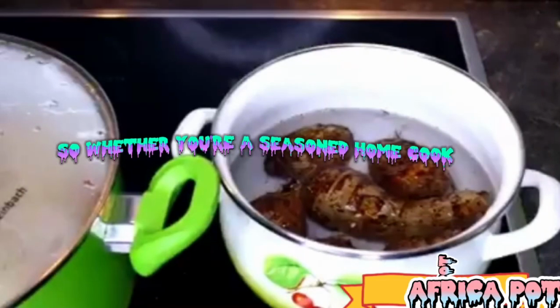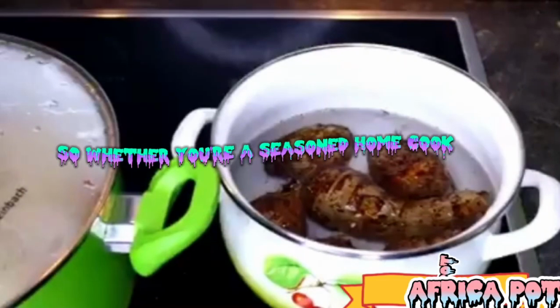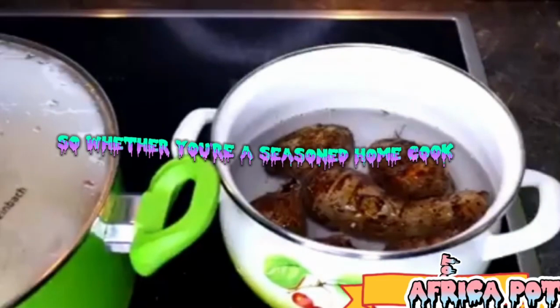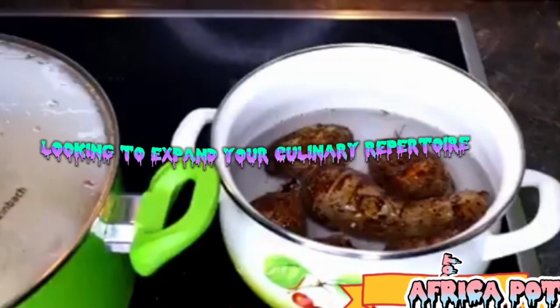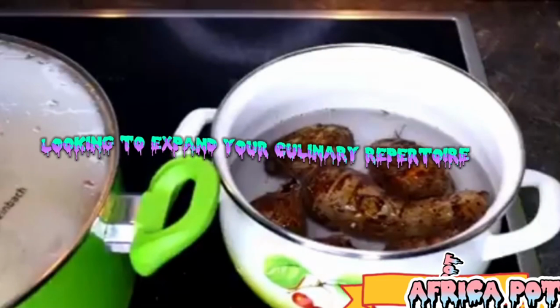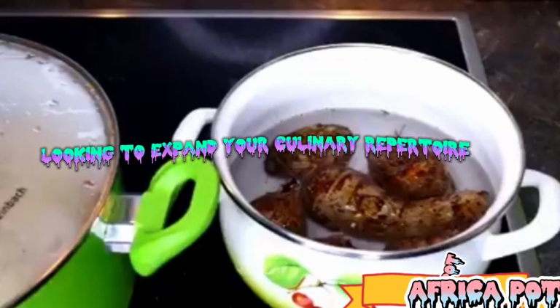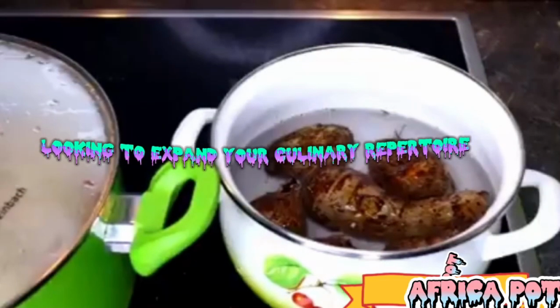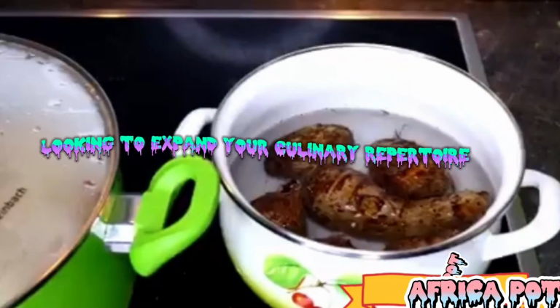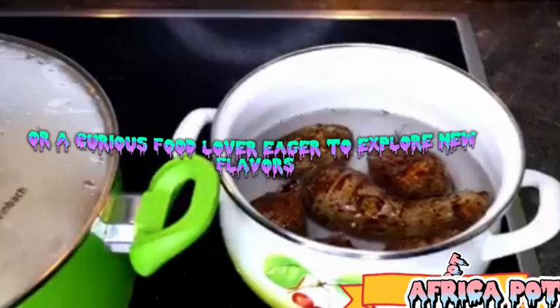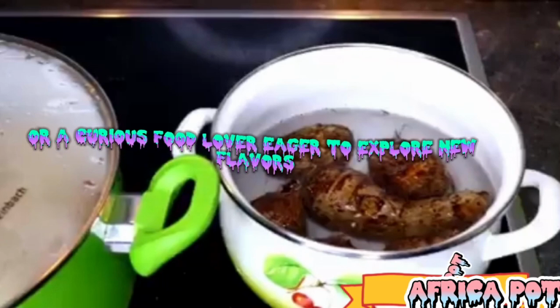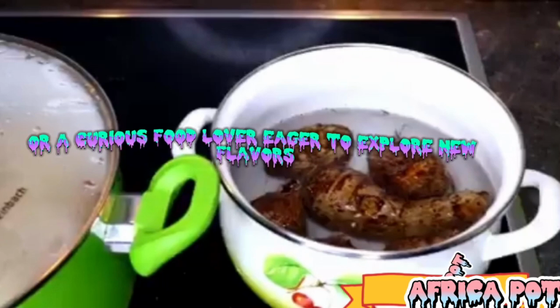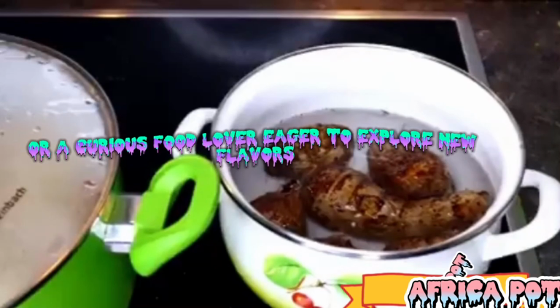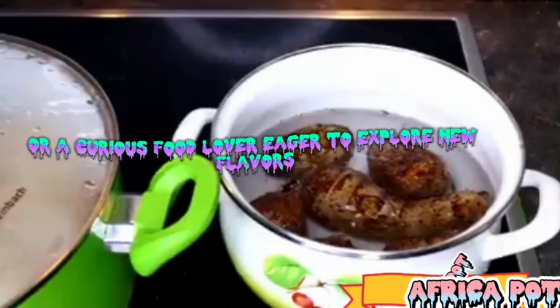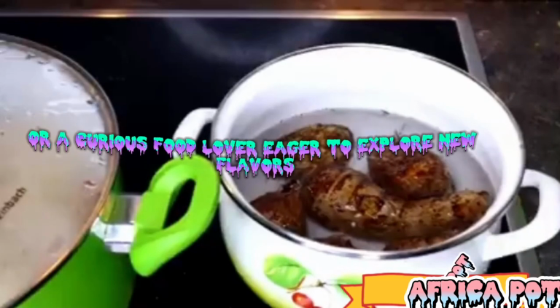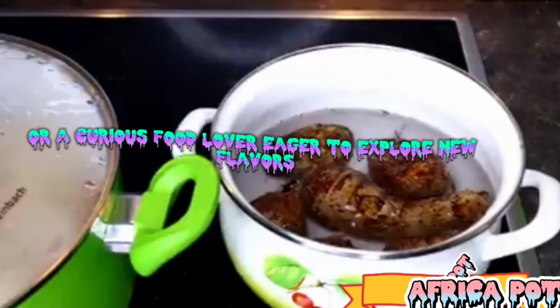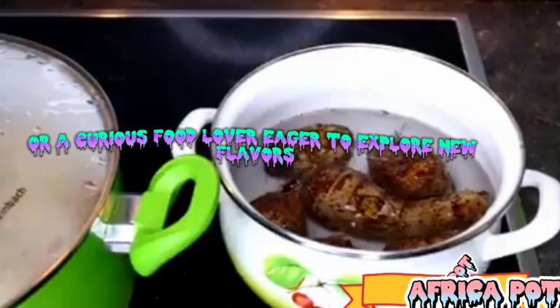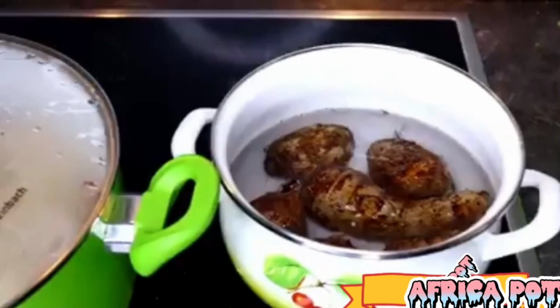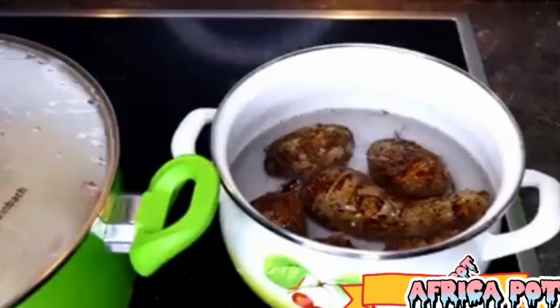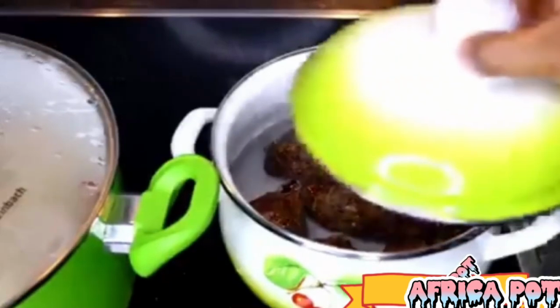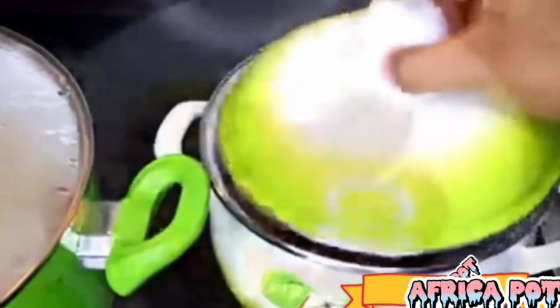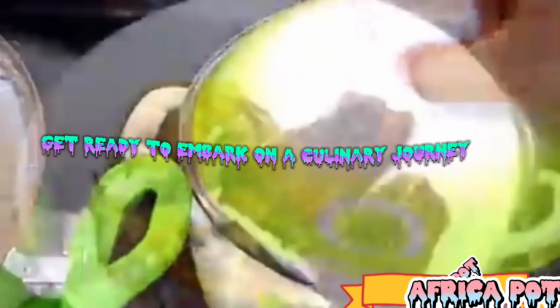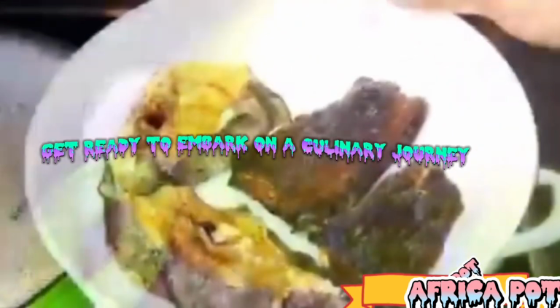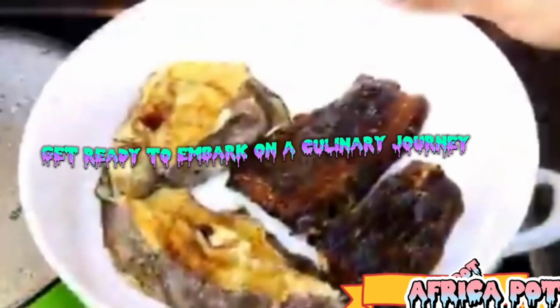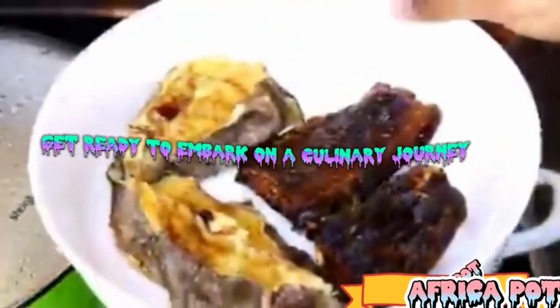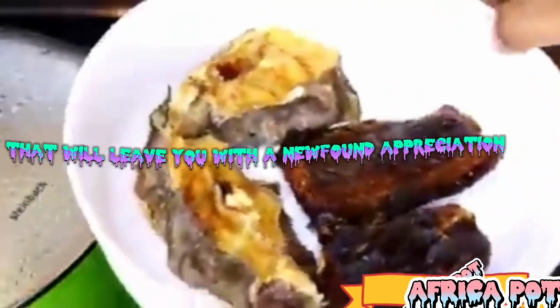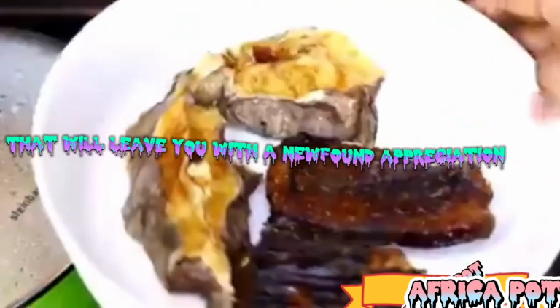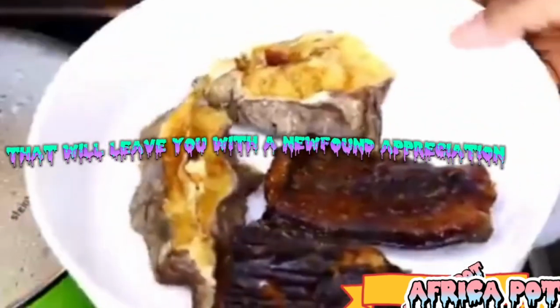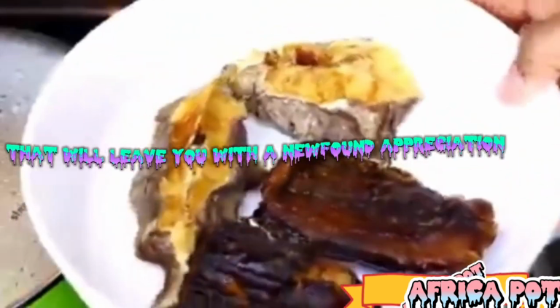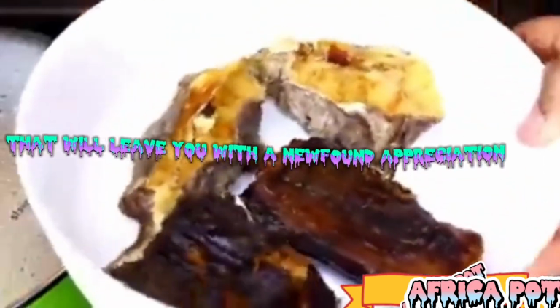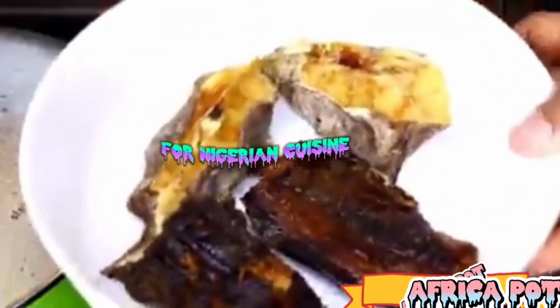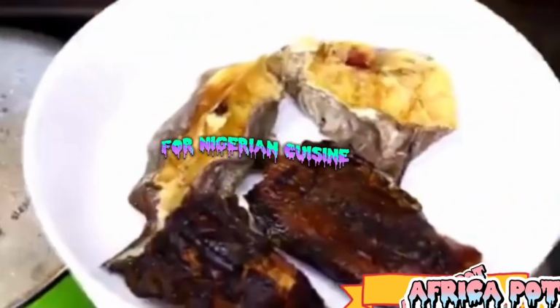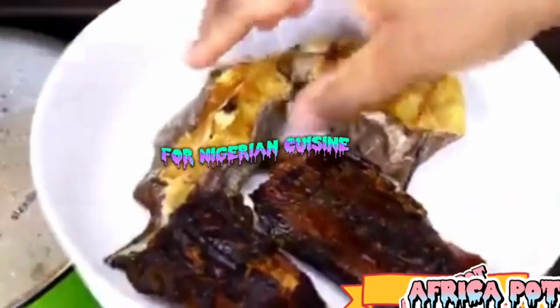Whether you're a seasoned home cook looking to expand your culinary repertoire or a curious food lover eager to explore new flavors, get ready to embark on a culinary journey that will leave you with a newfound appreciation for Nigerian cuisine.